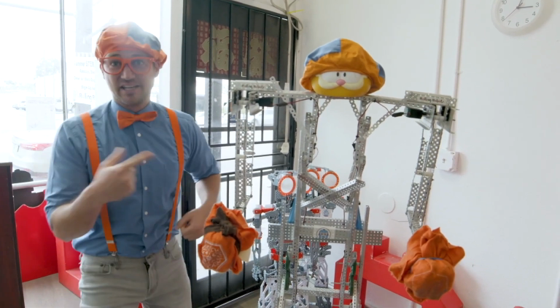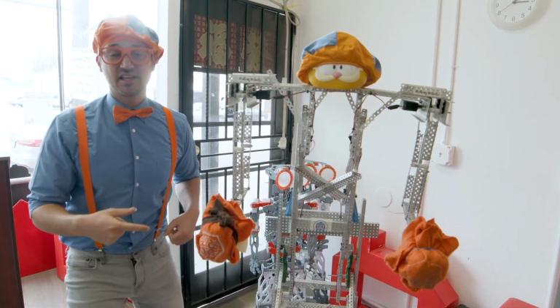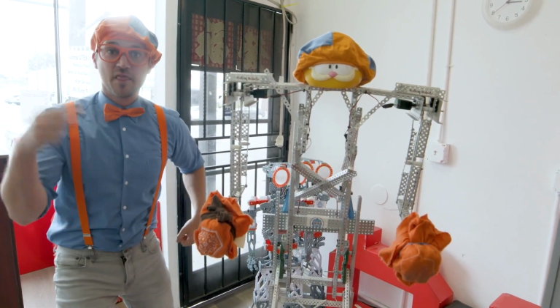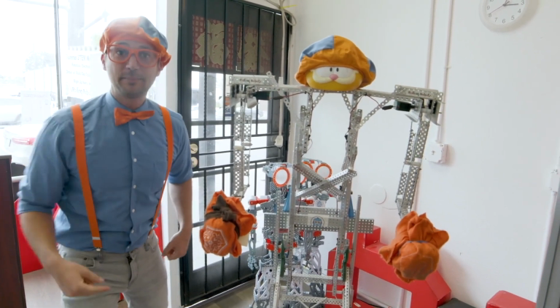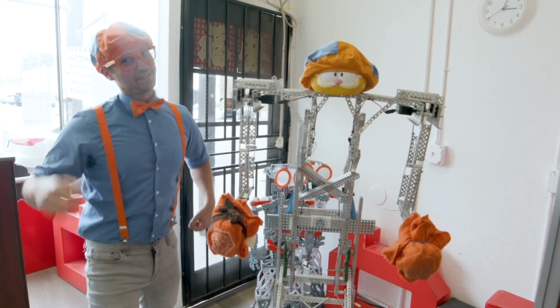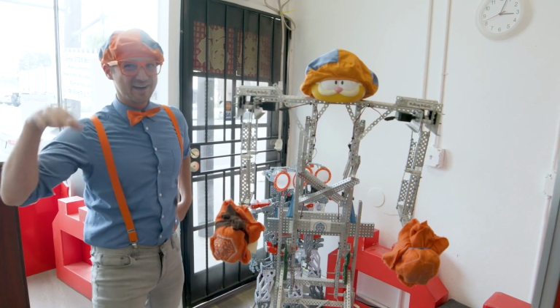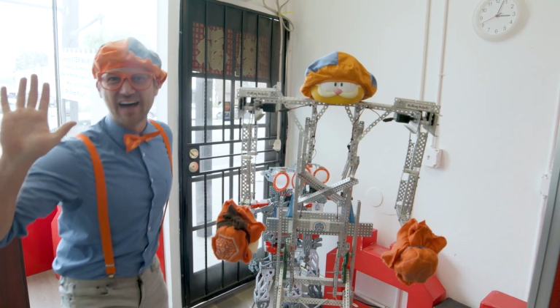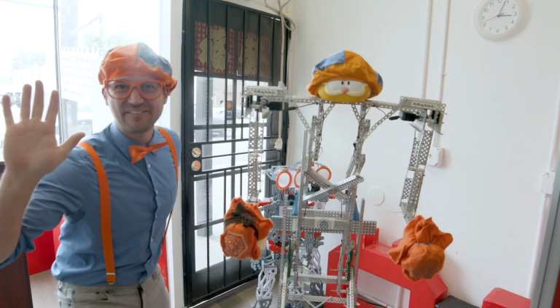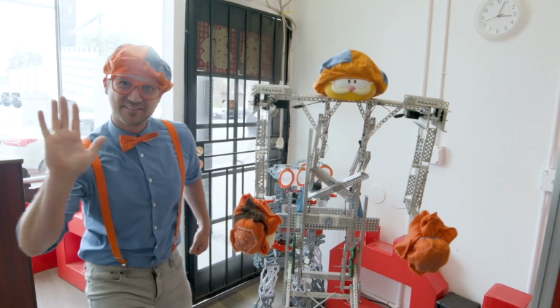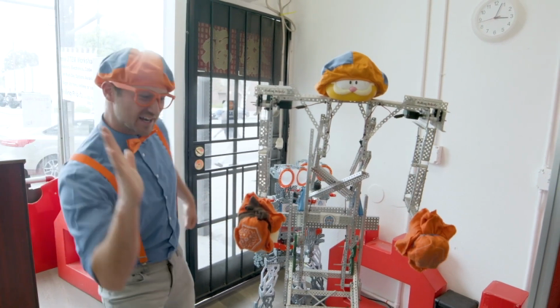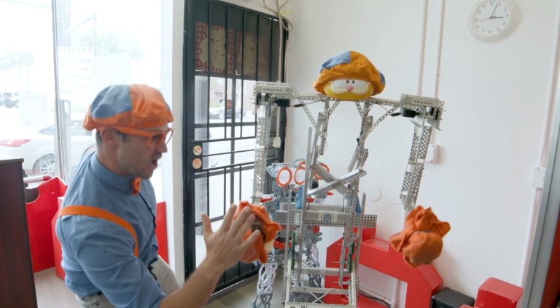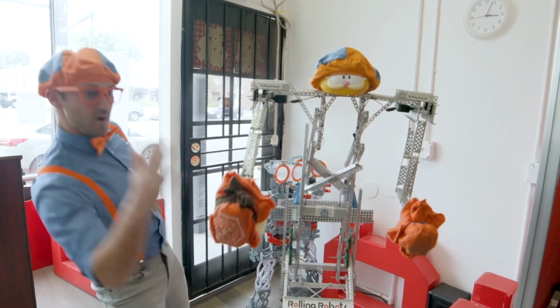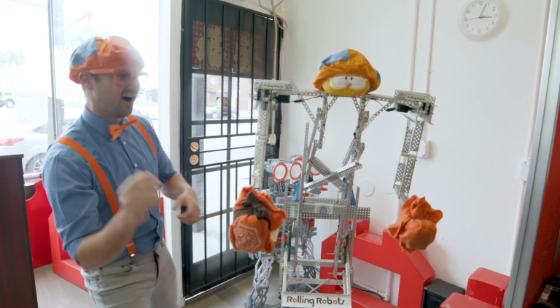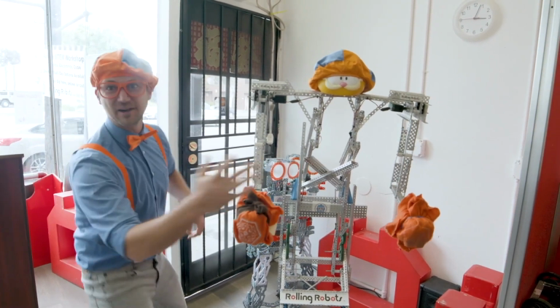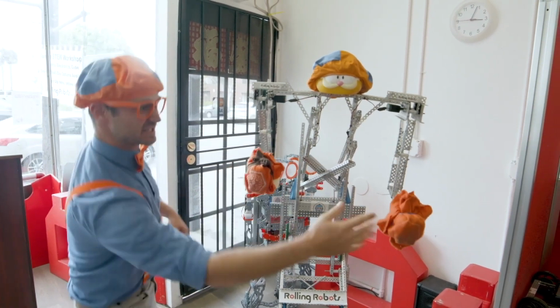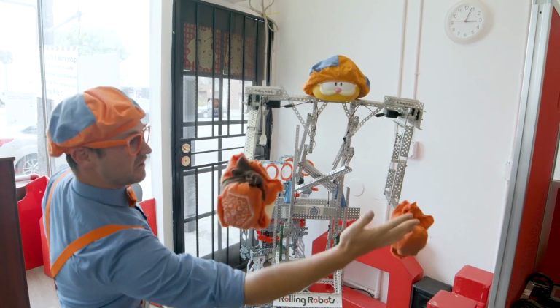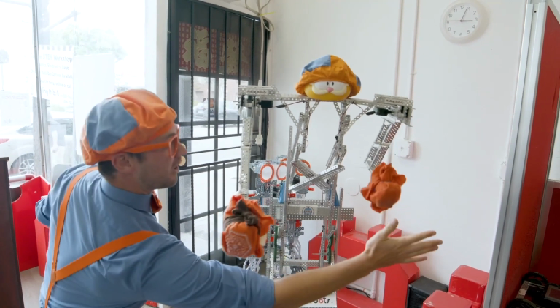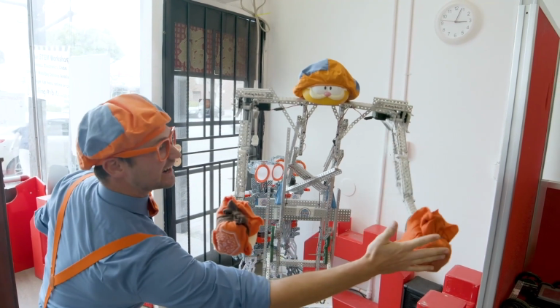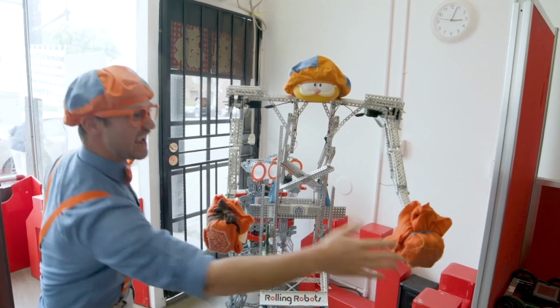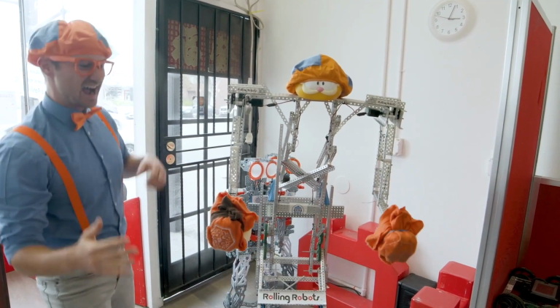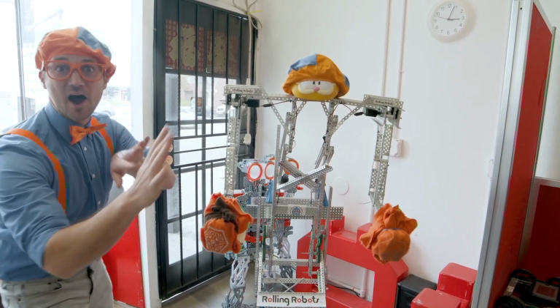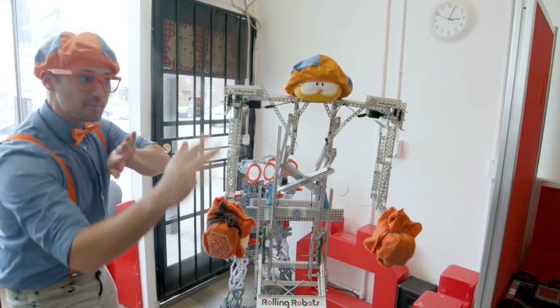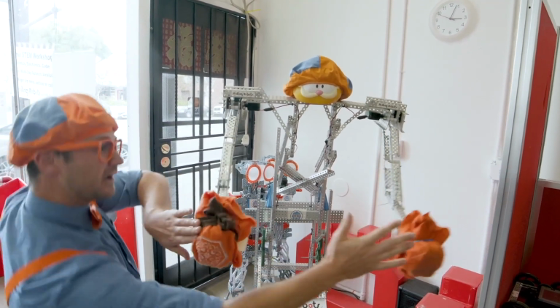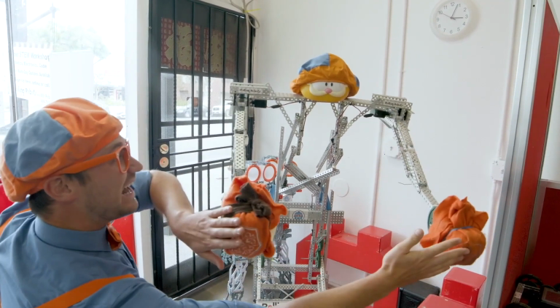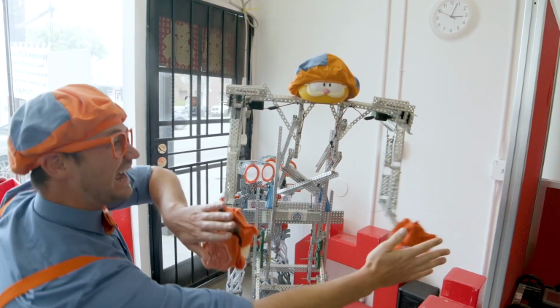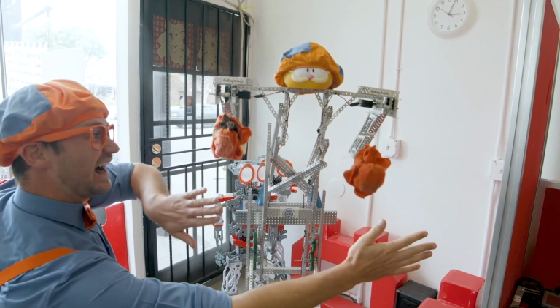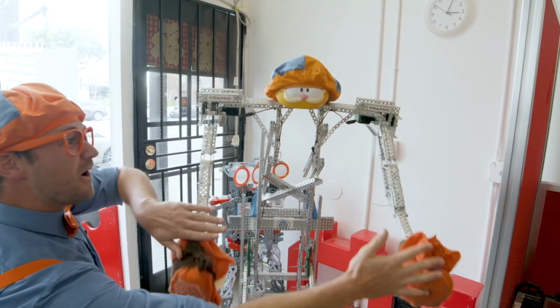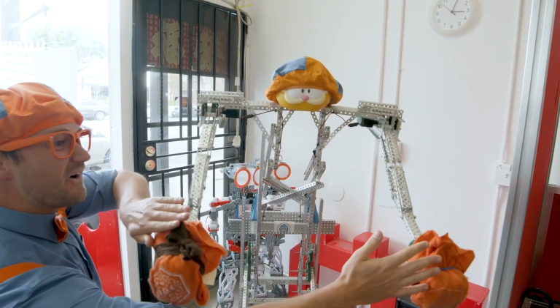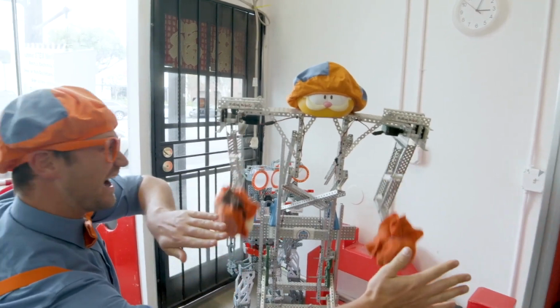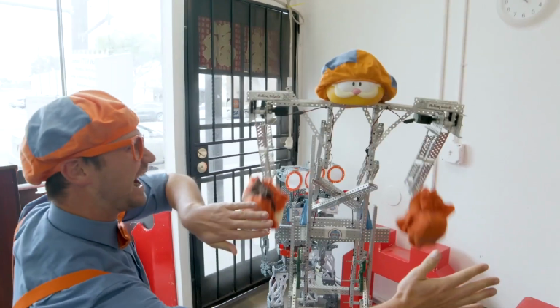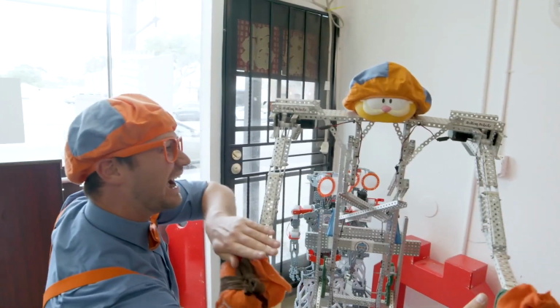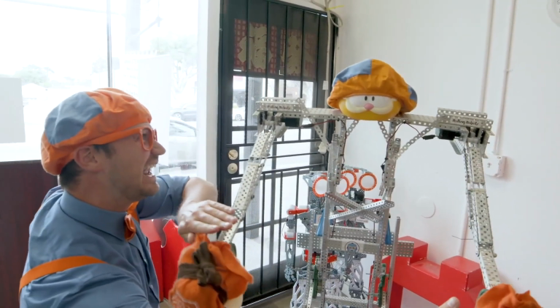And check this out — the Blippi Bot loves to give high fives. Watch! Now a double. Yeah, woohoo!